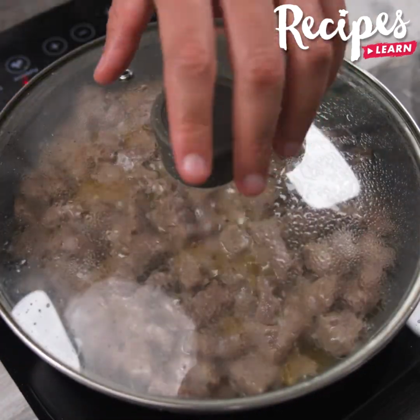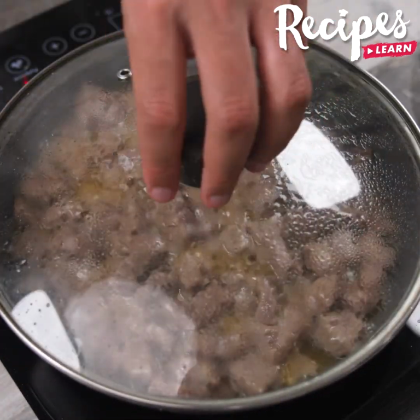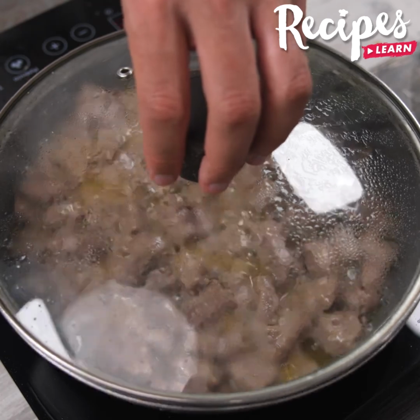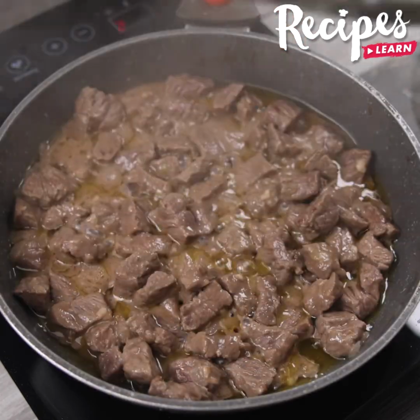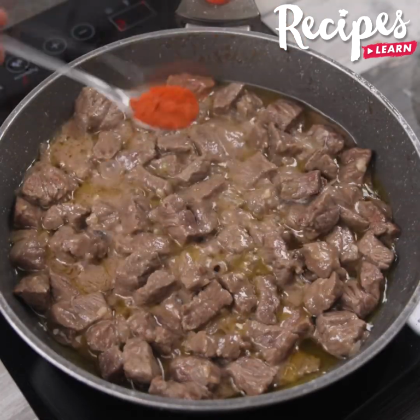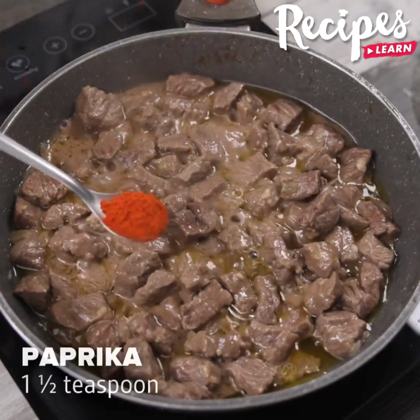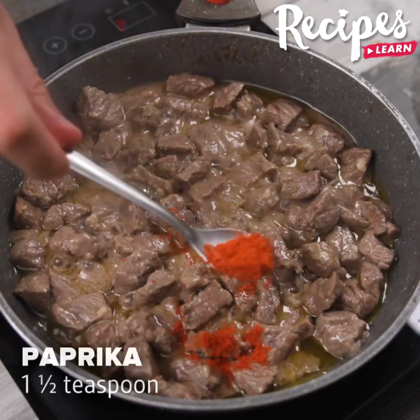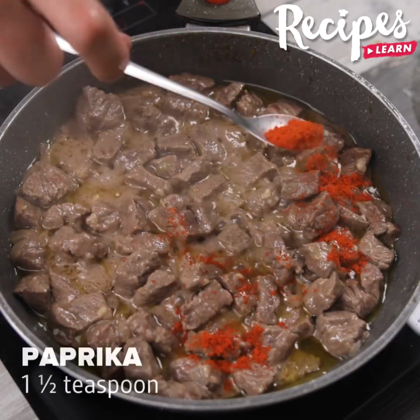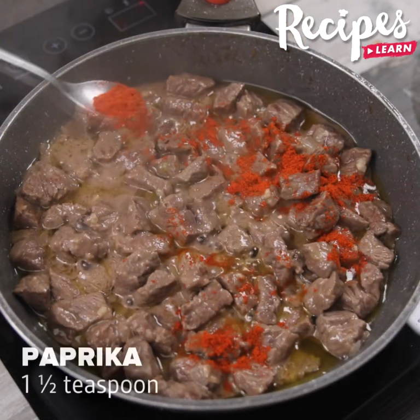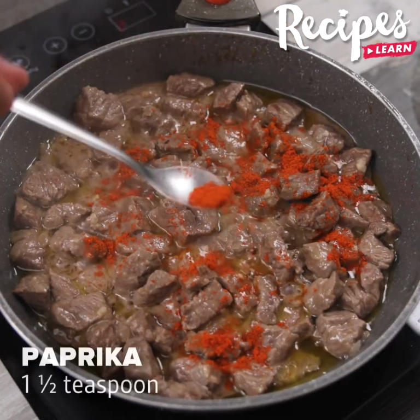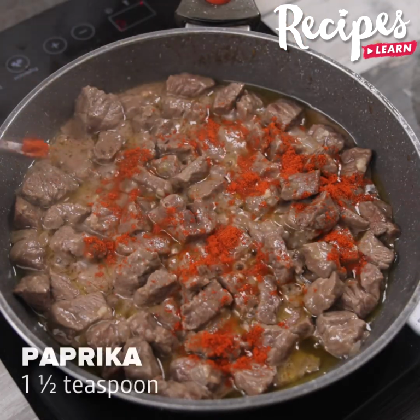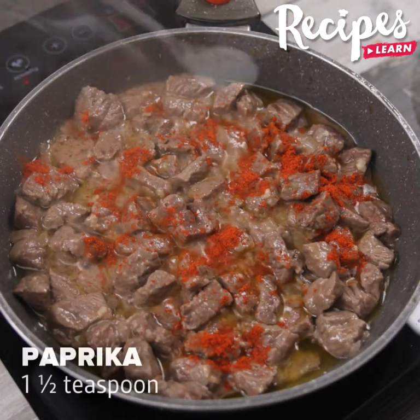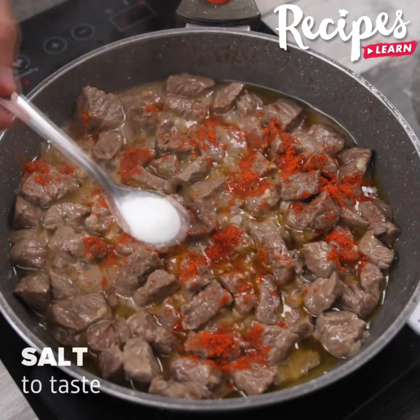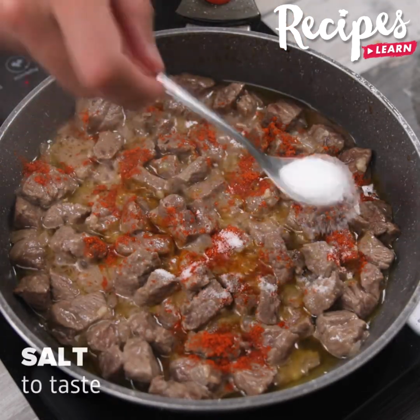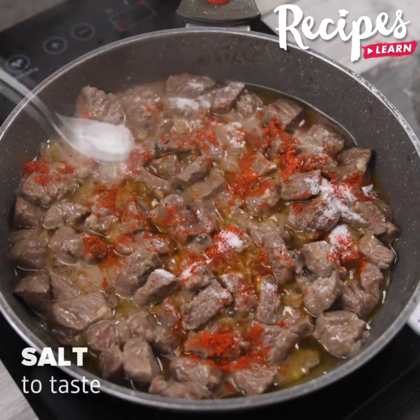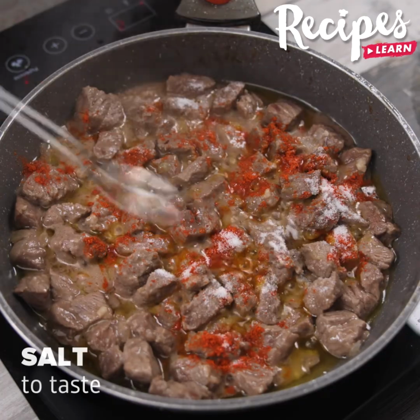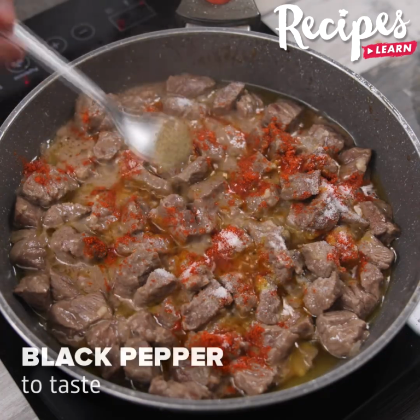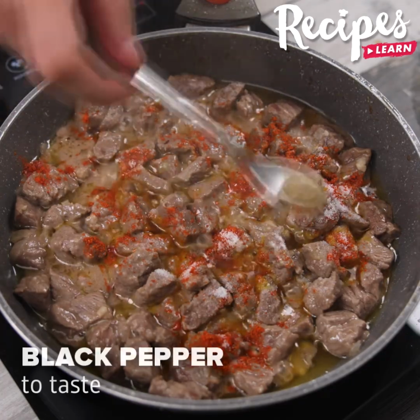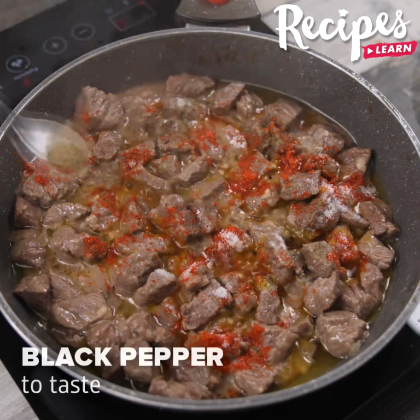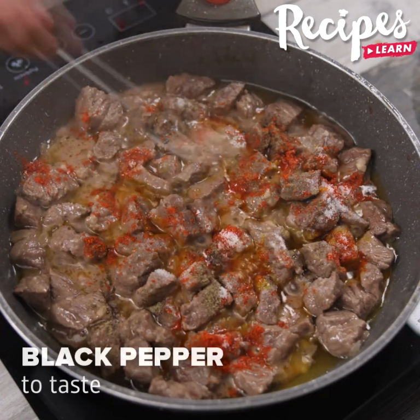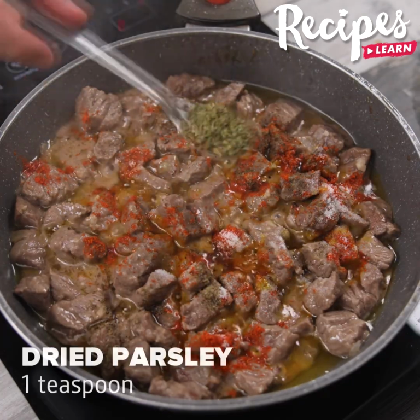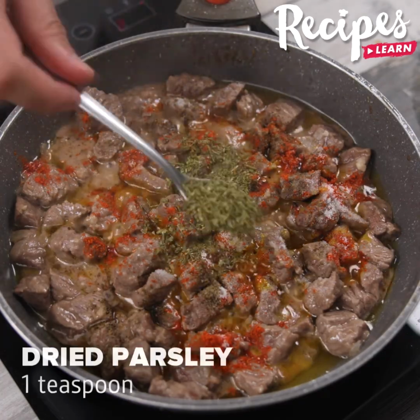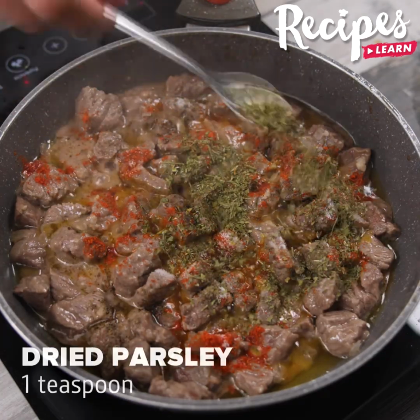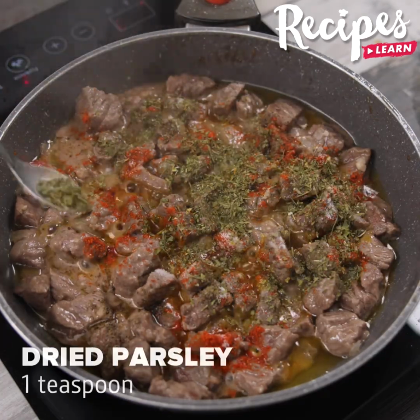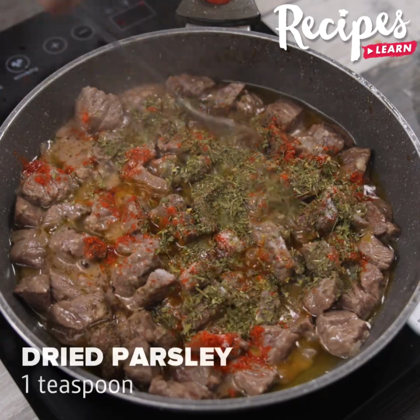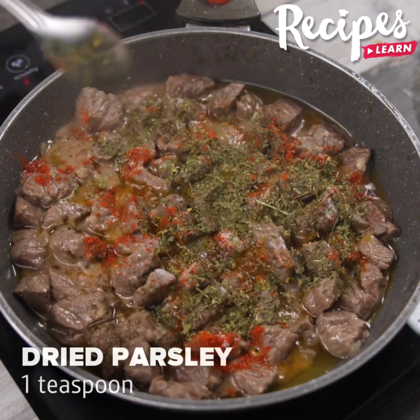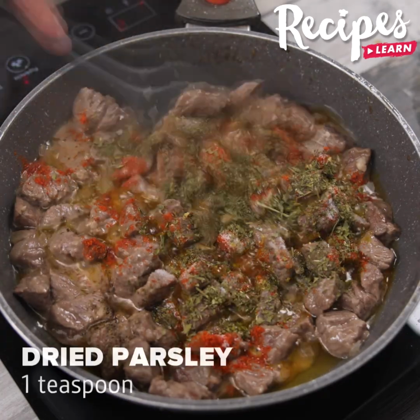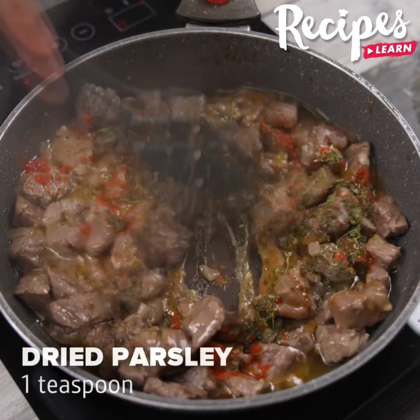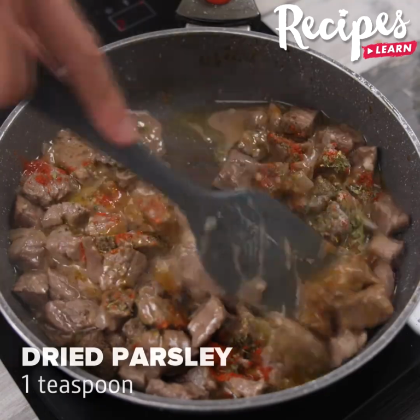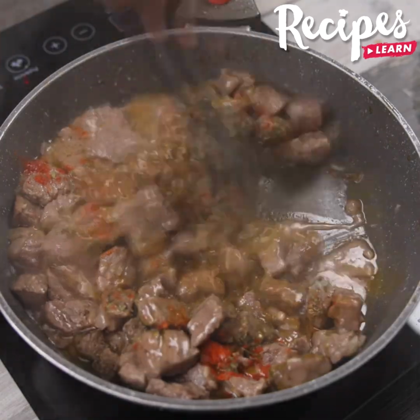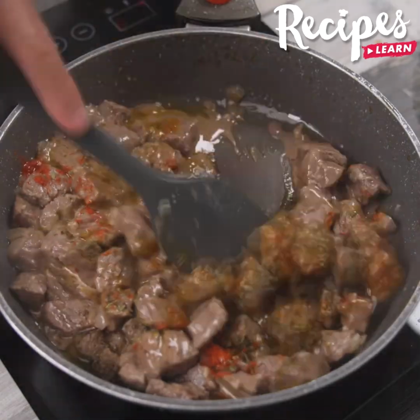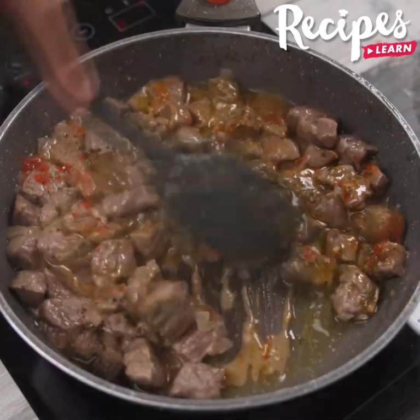Give another little stir while it cooks. Now add 1 and a half teaspoons of paprika, salt to taste, black pepper to taste, 1 teaspoon of dried parsley, and give a good stir to blend all the flavors together.